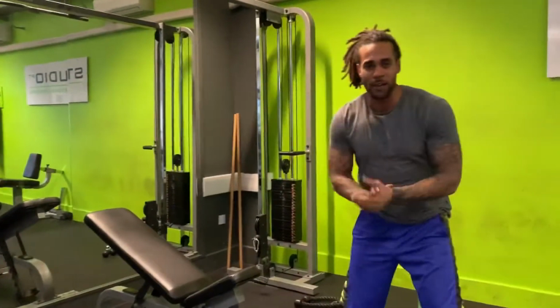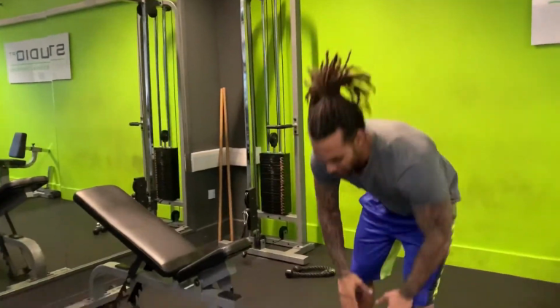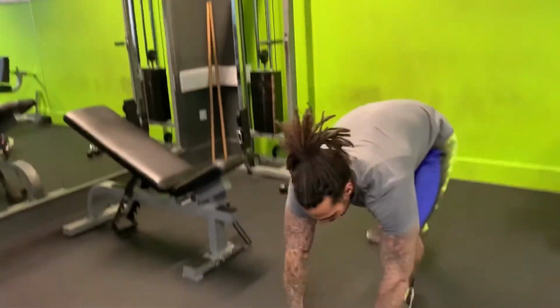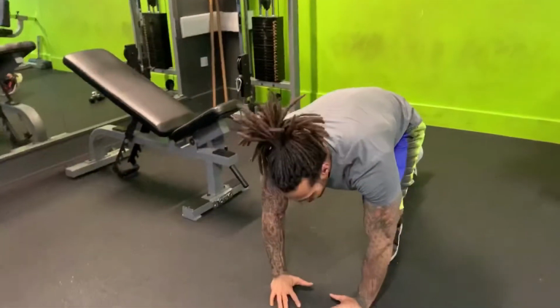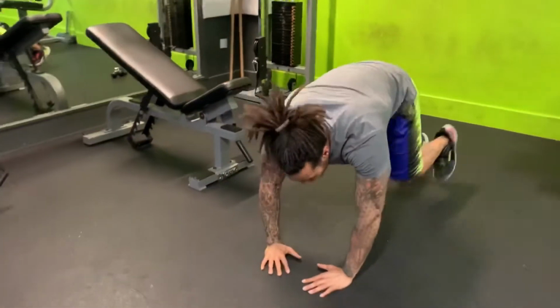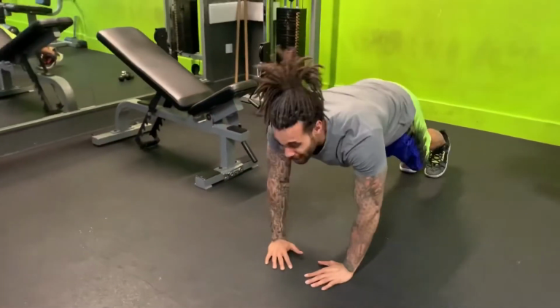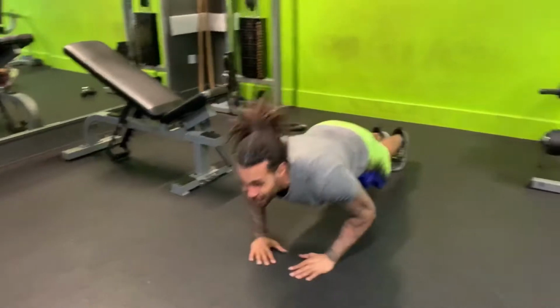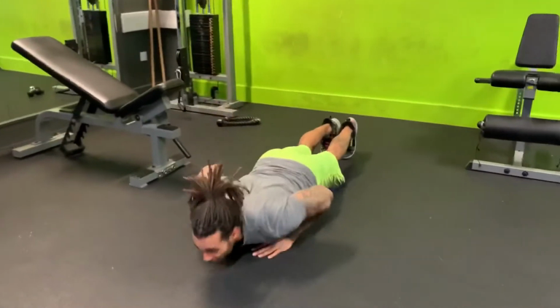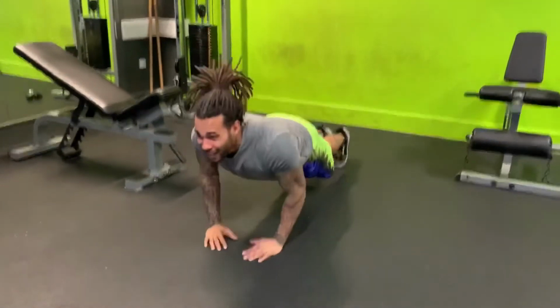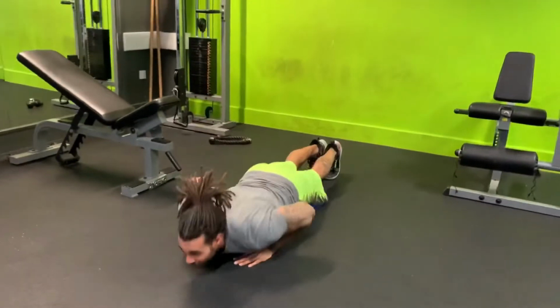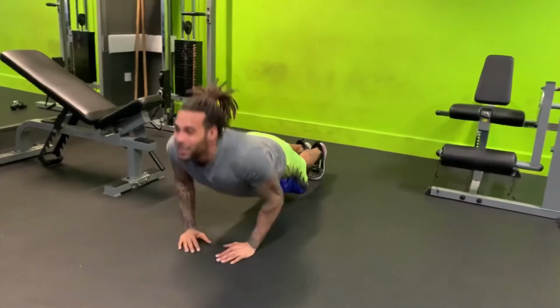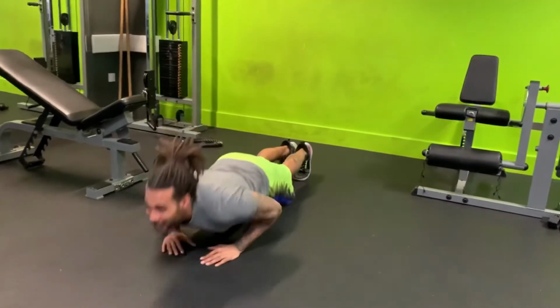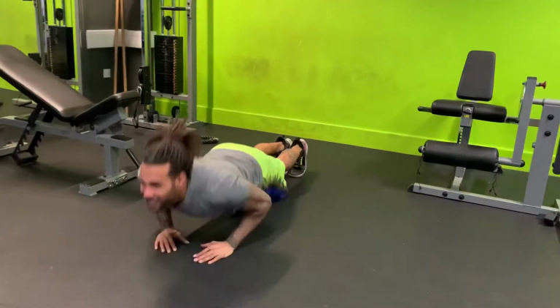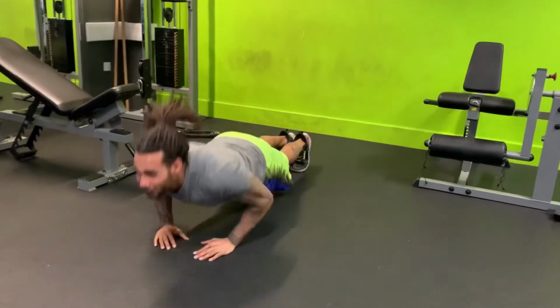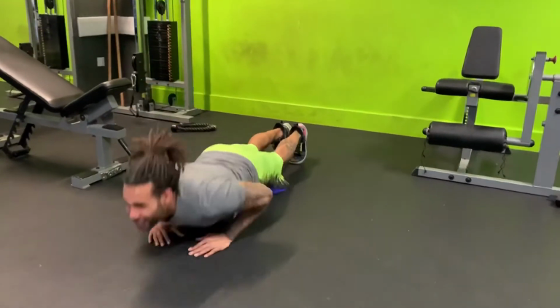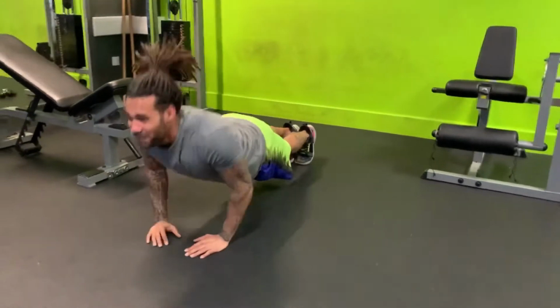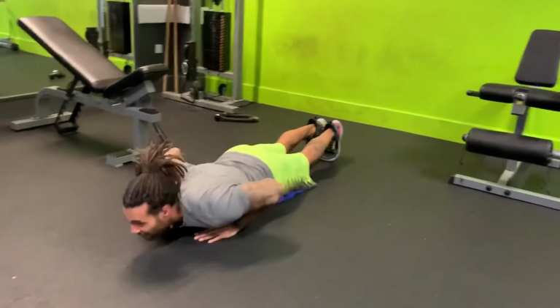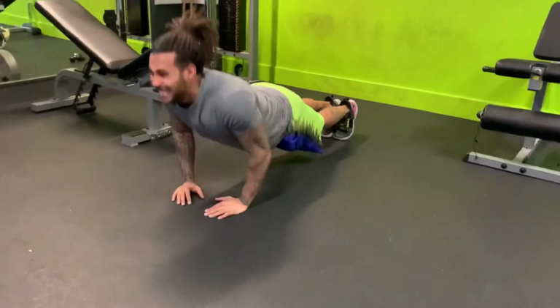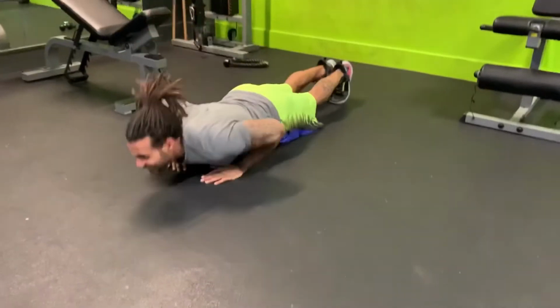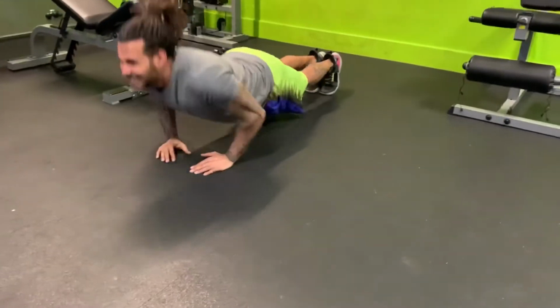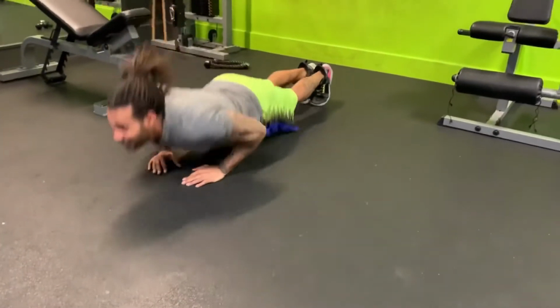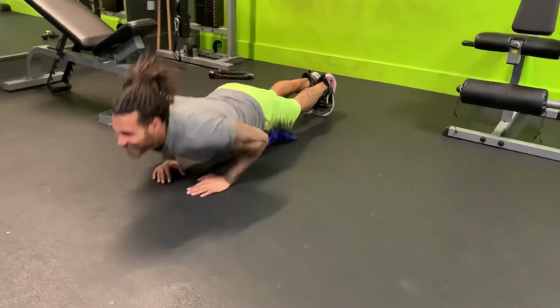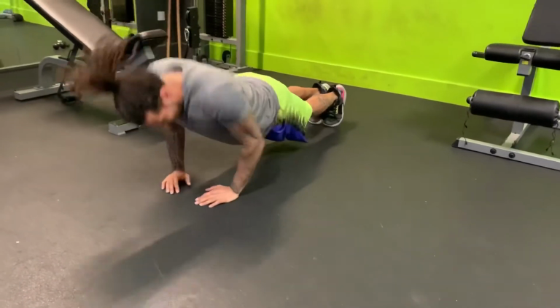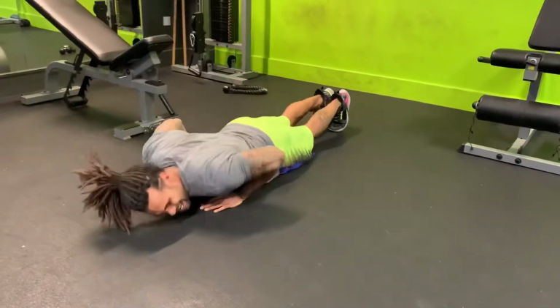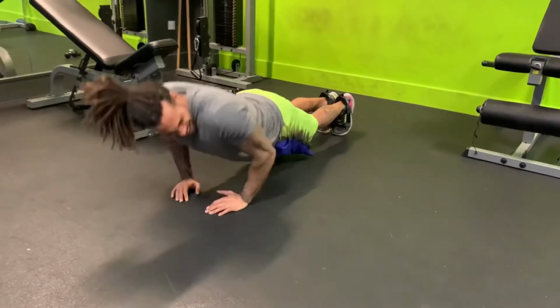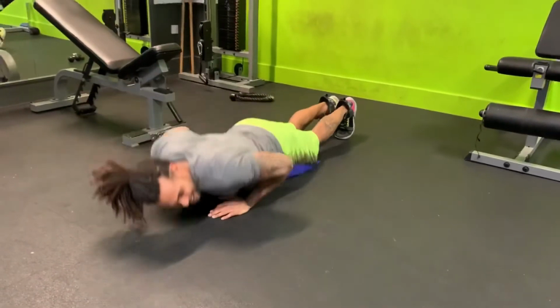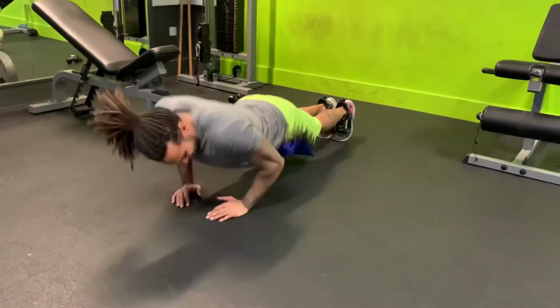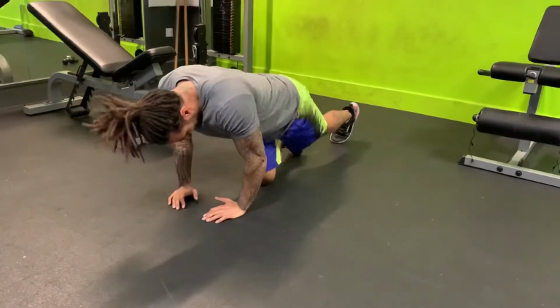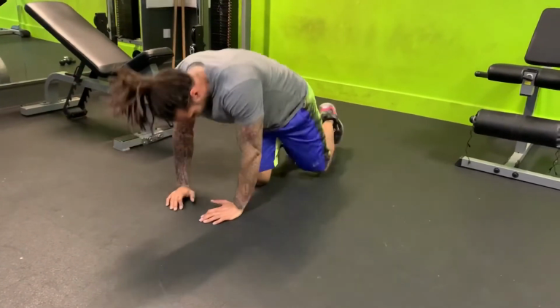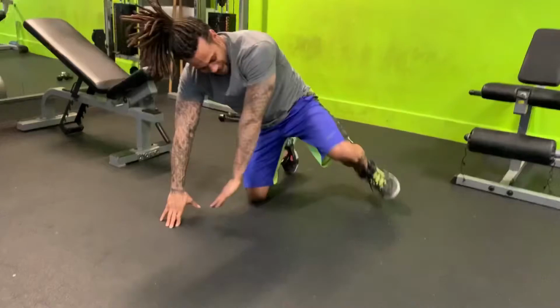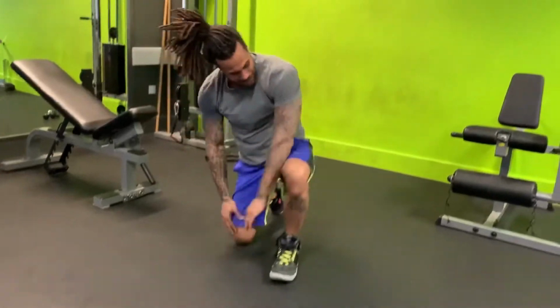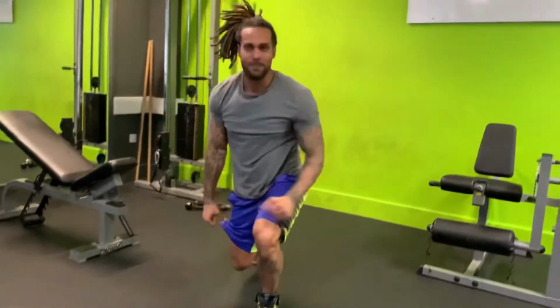Now I've got dyno push-ups. I'm just going to go ahead and do these to muscle failure — I don't even think I'm going to get that many out. [Performs 10 reps to failure.] That's it baby.